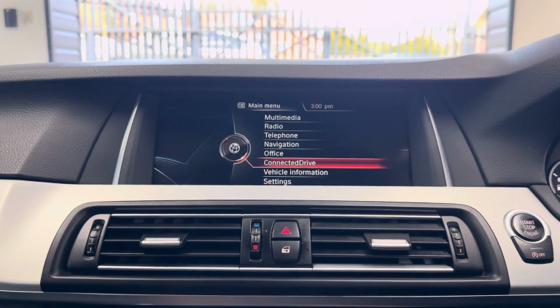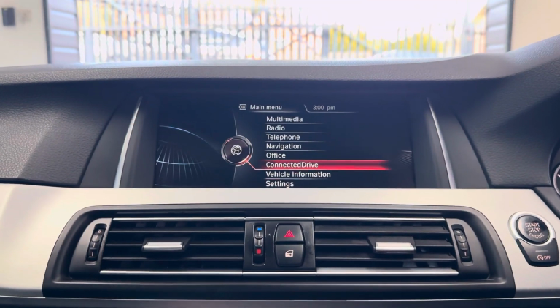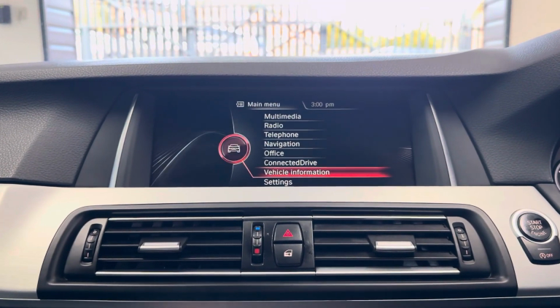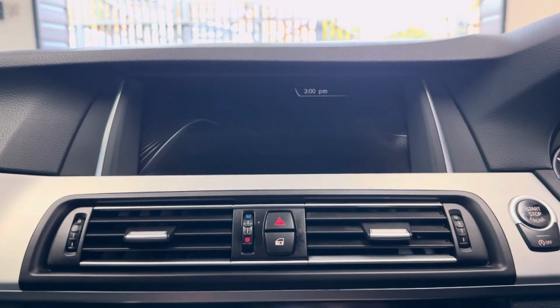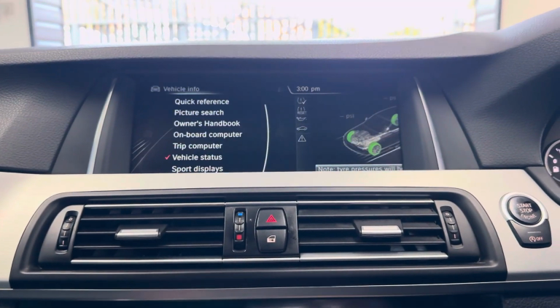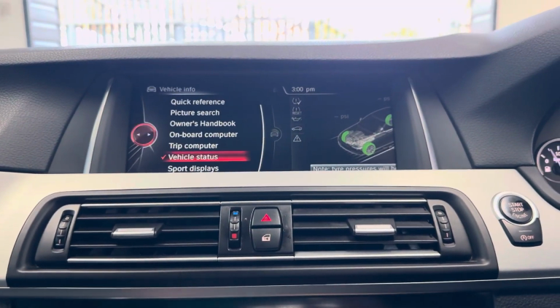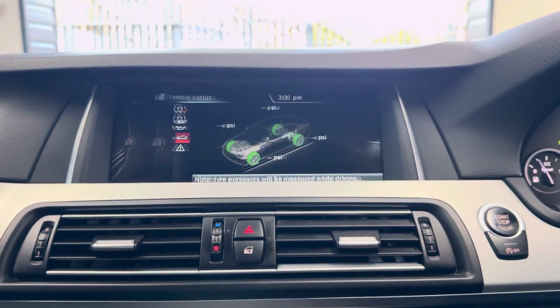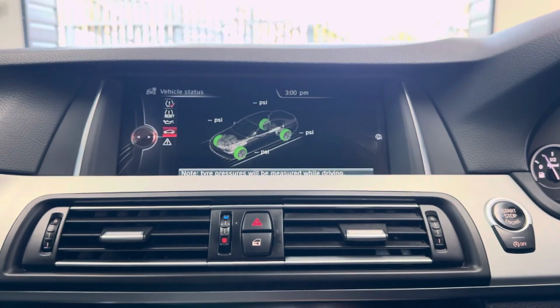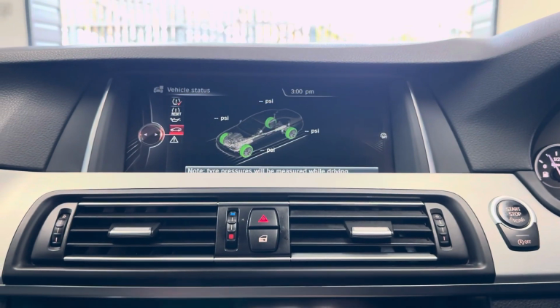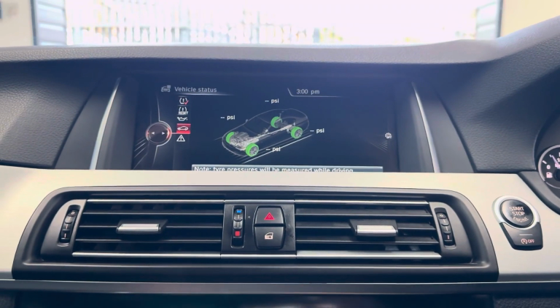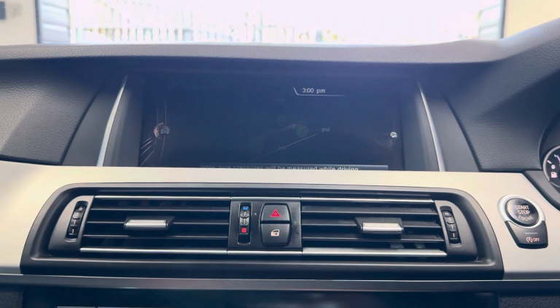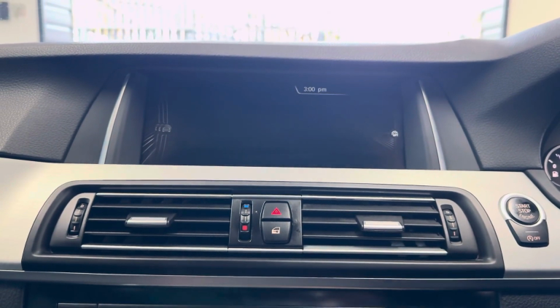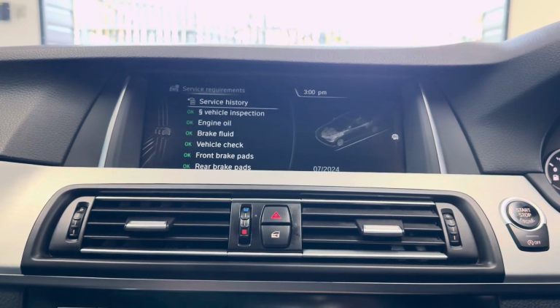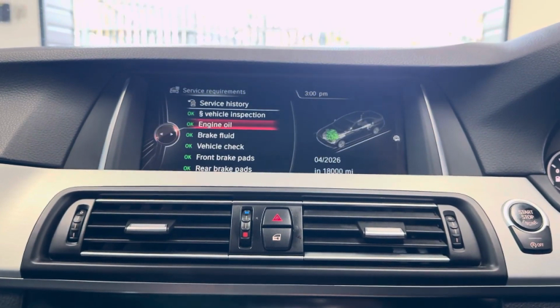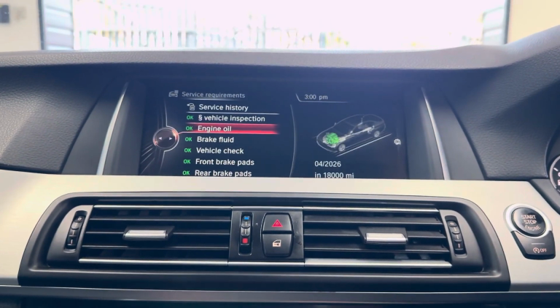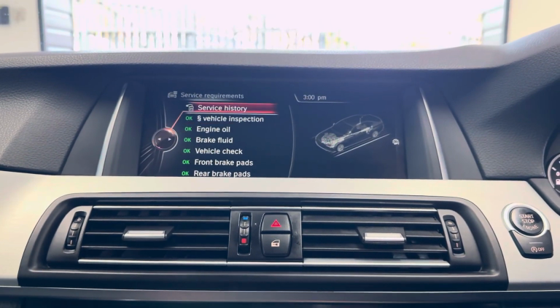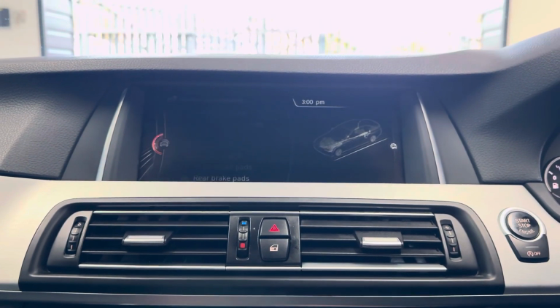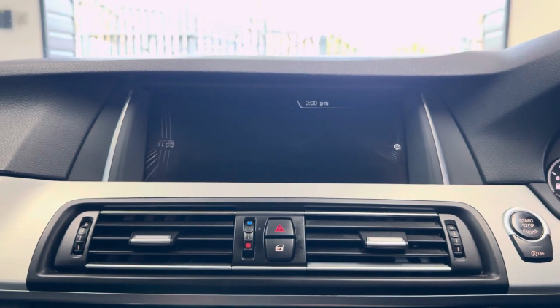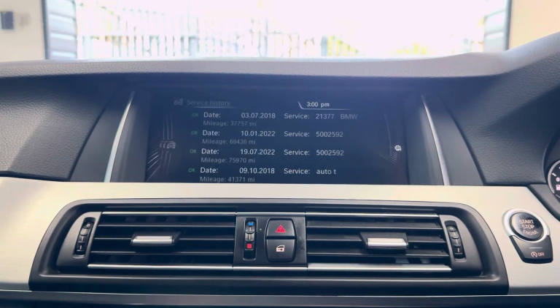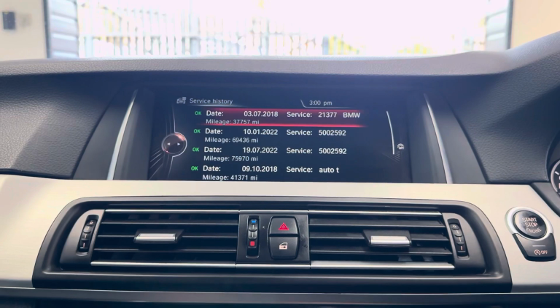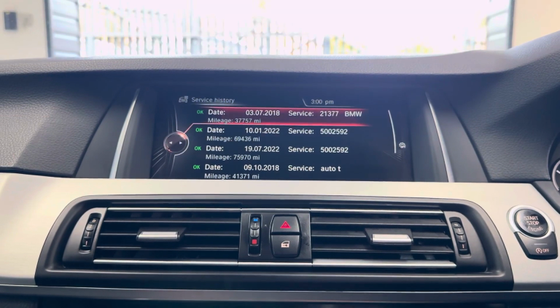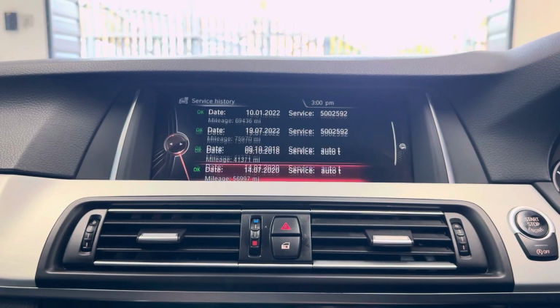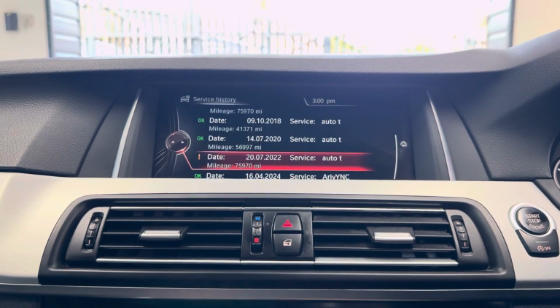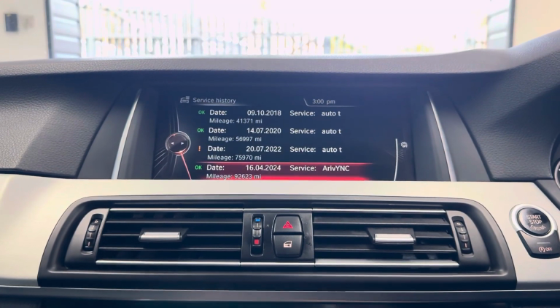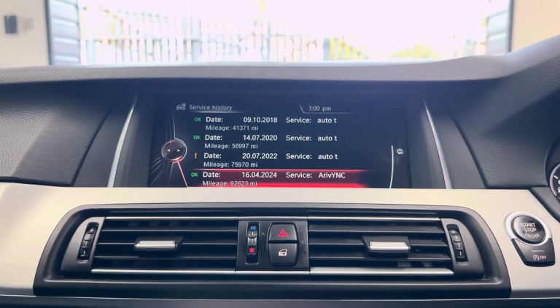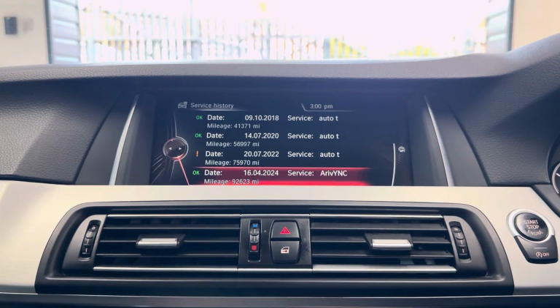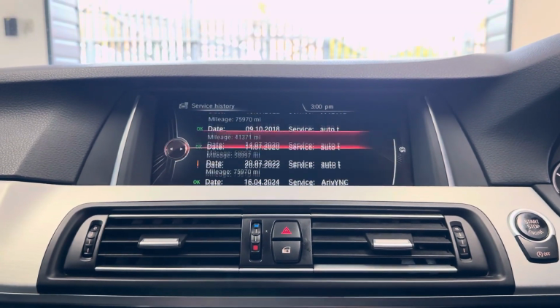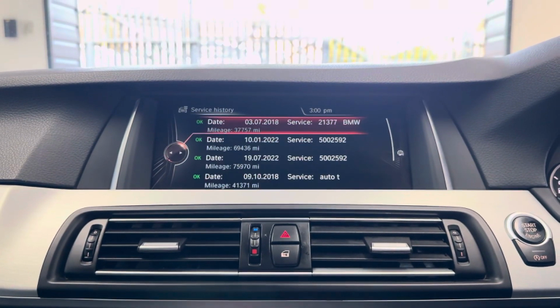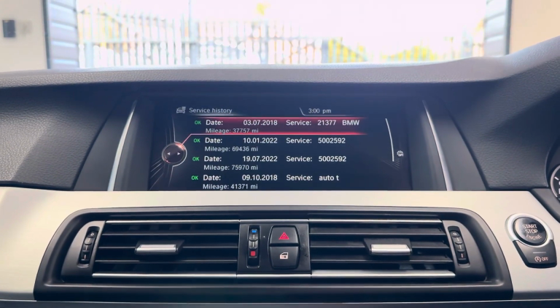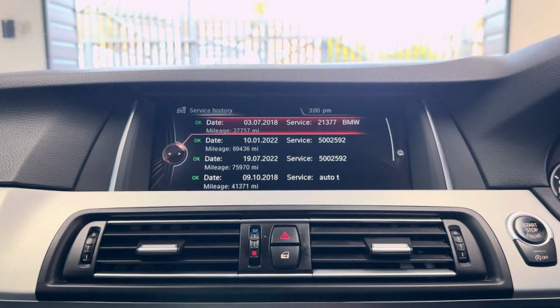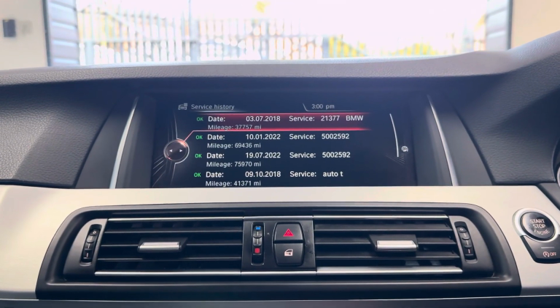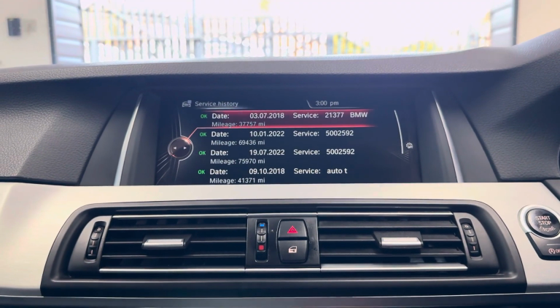In terms of servicing, going ahead to check the service status - it's not due a service for 18,000 miles, and as you can see it's got very good service history, all there on the iDrive.